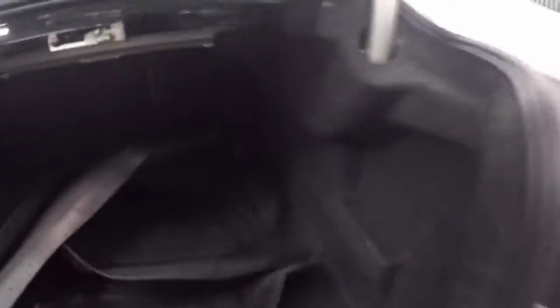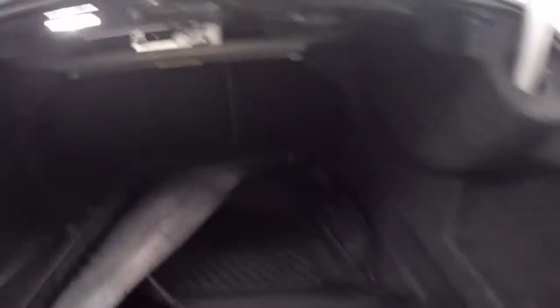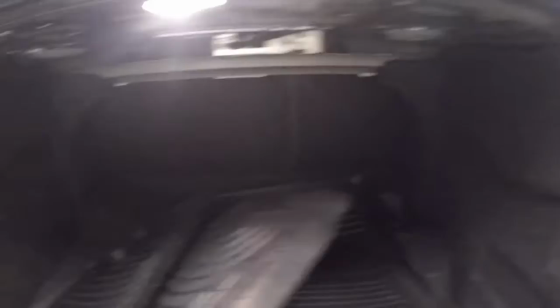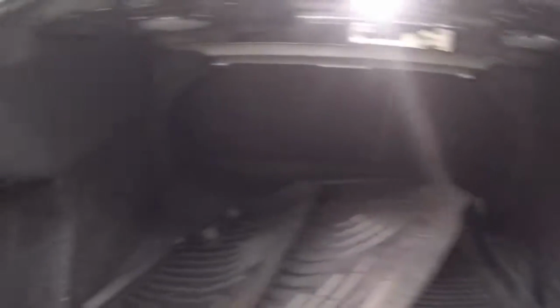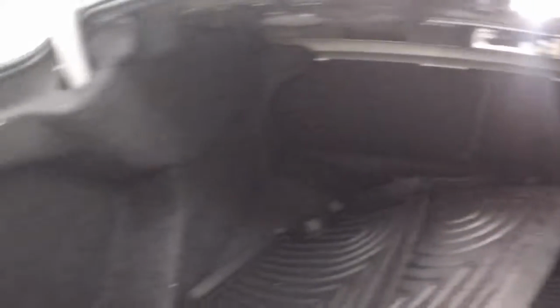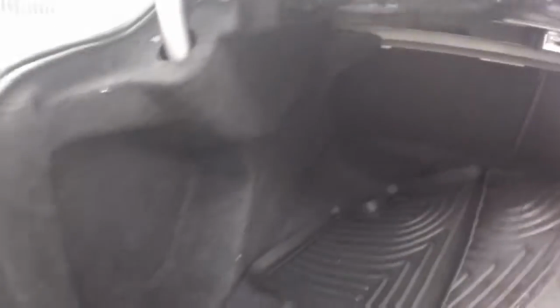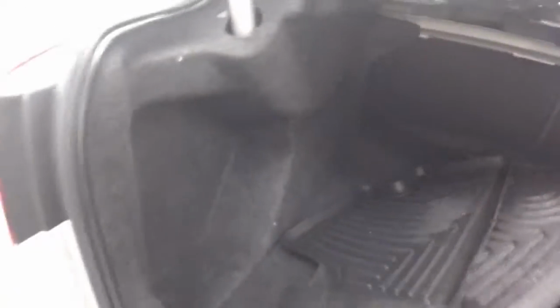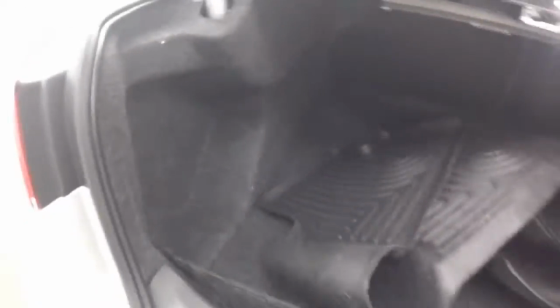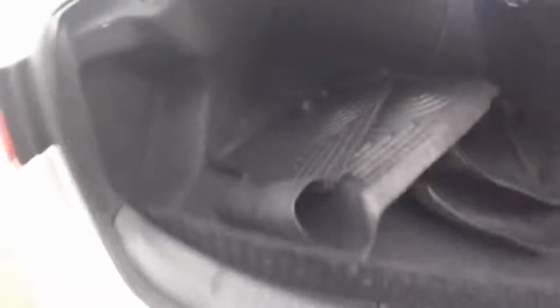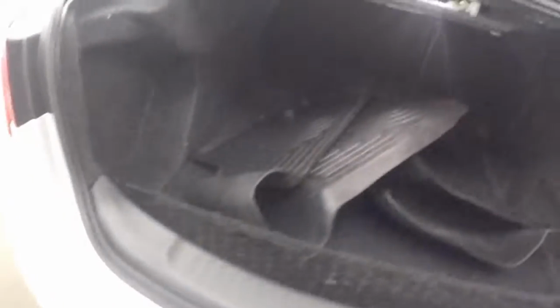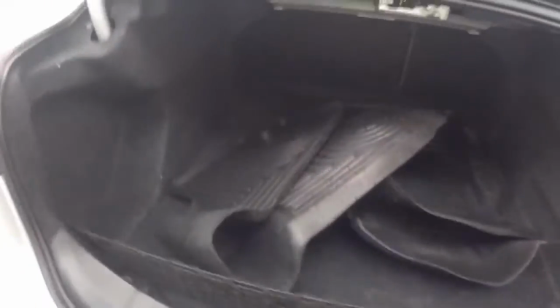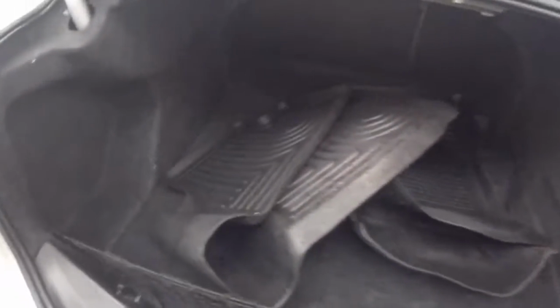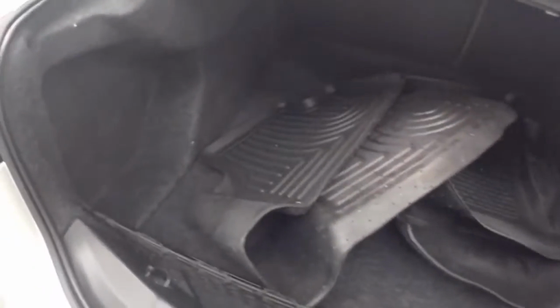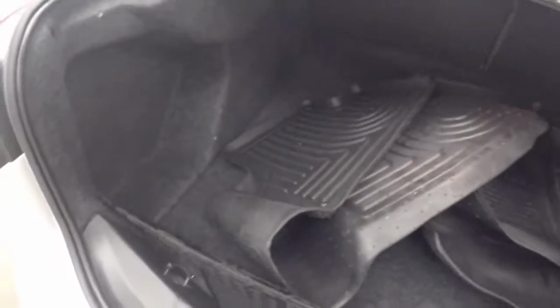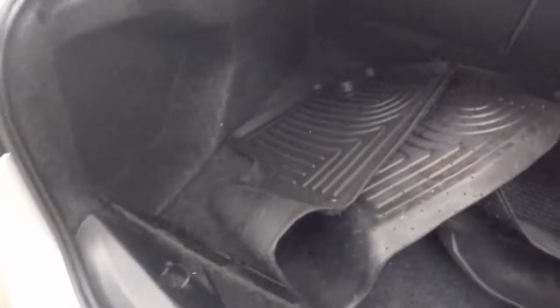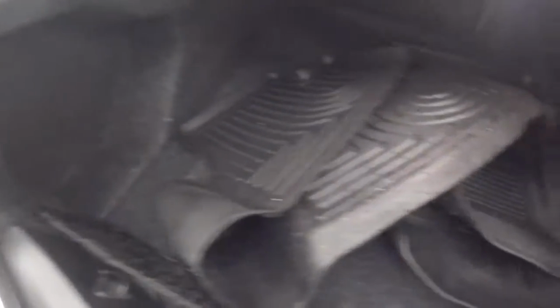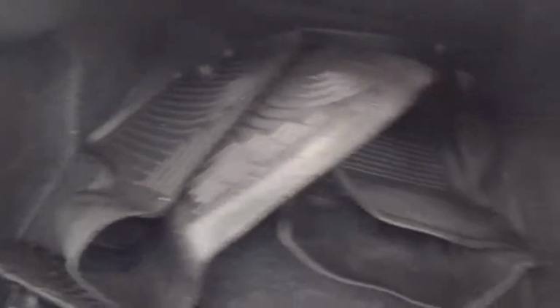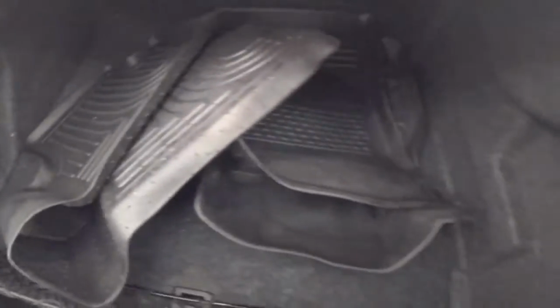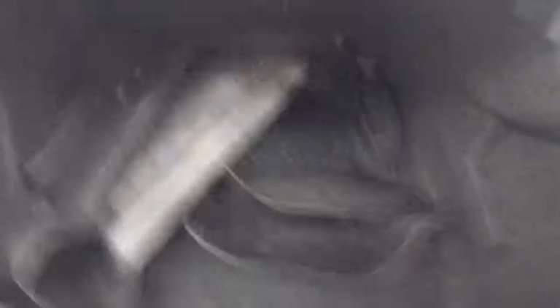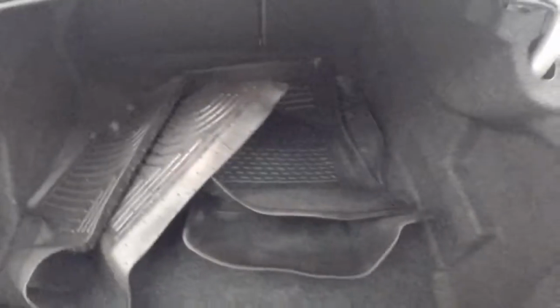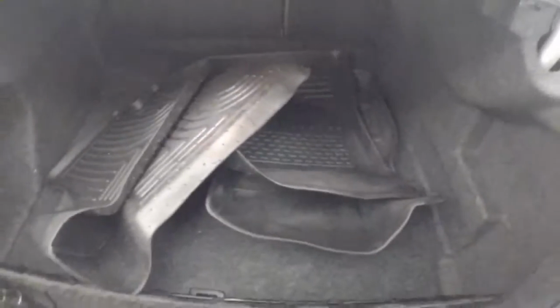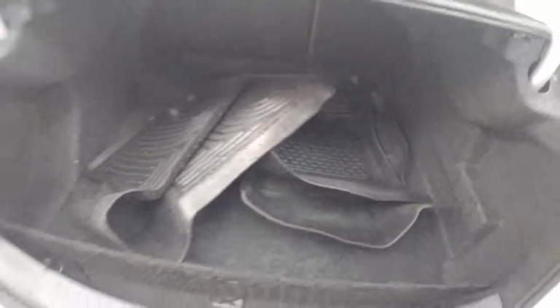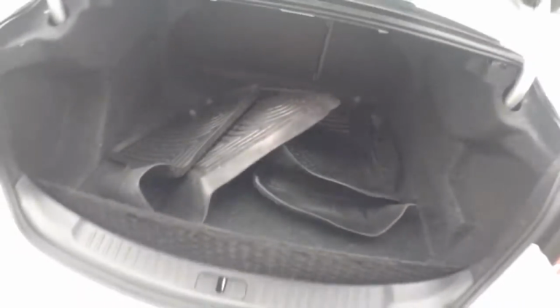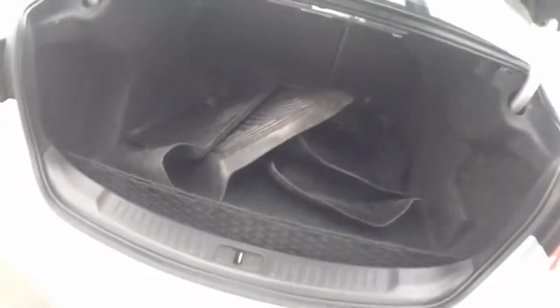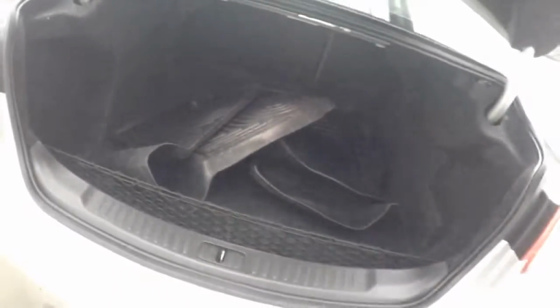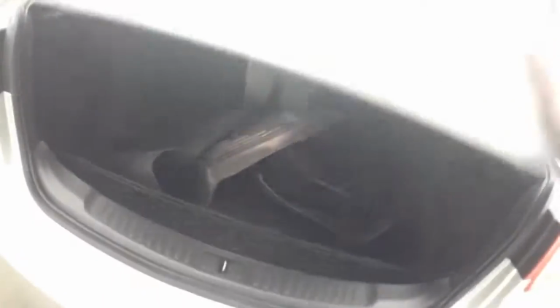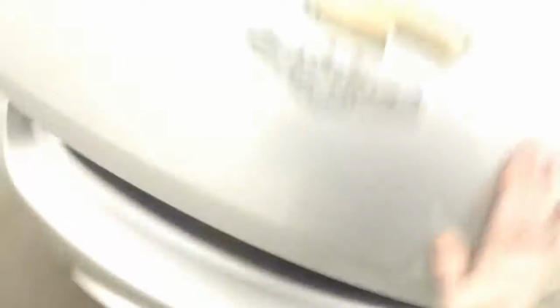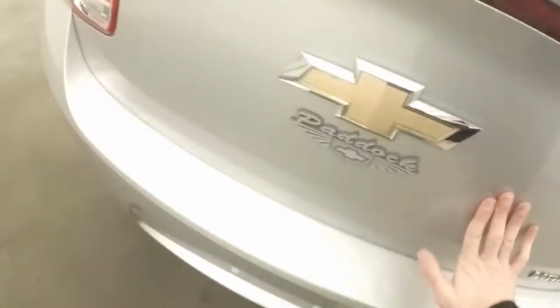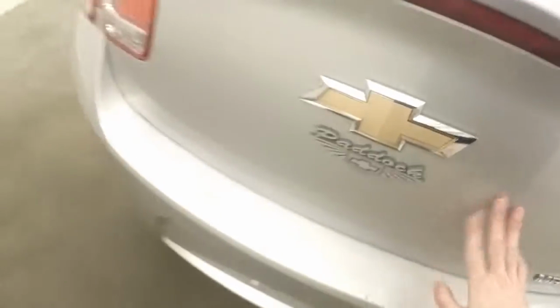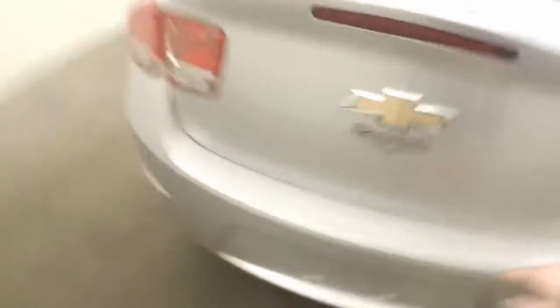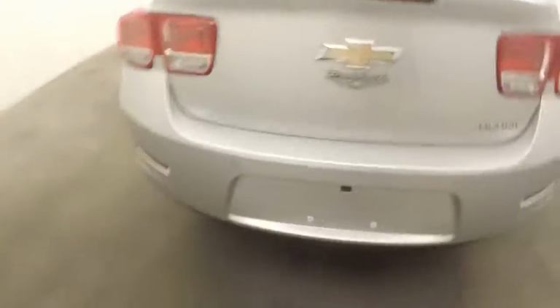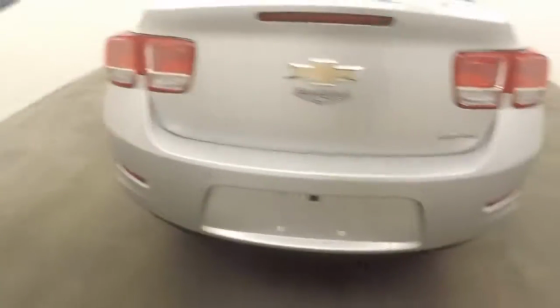Plenty of space in the trunk. This one does come with nice aftermarket molded floor mats to keep the interior nice and clean.